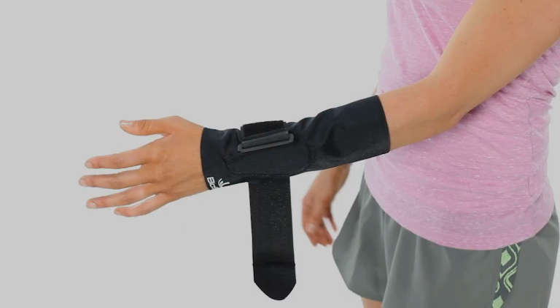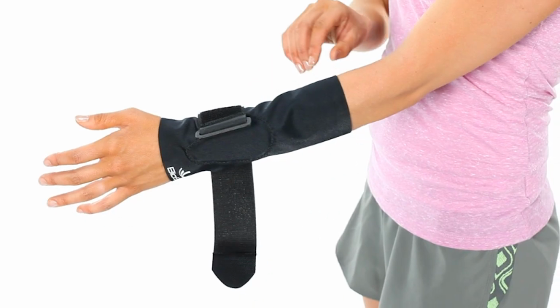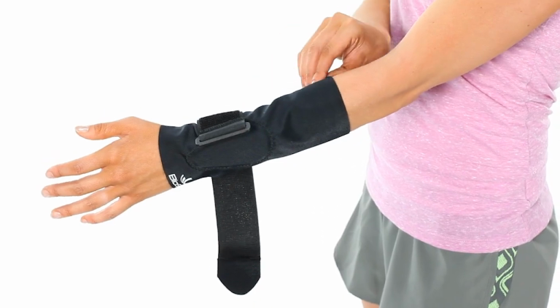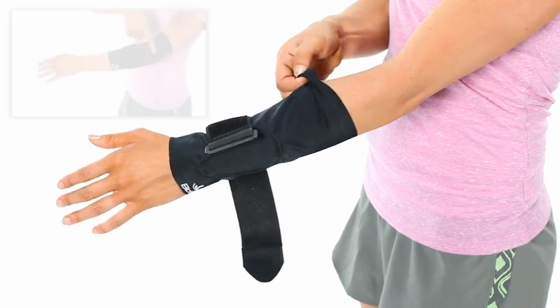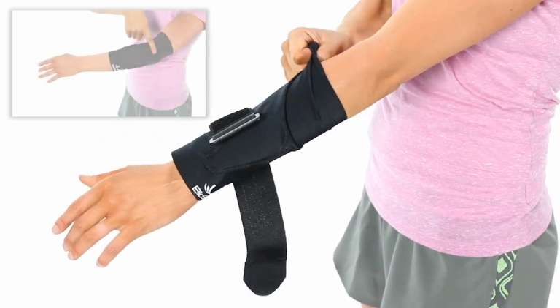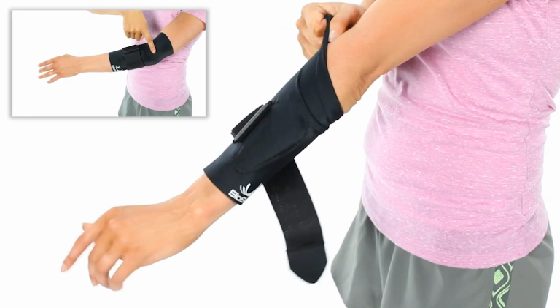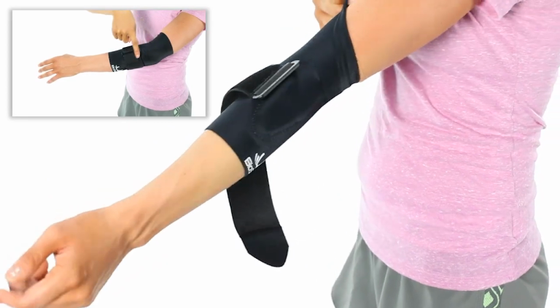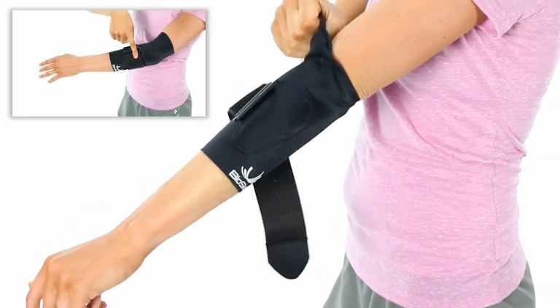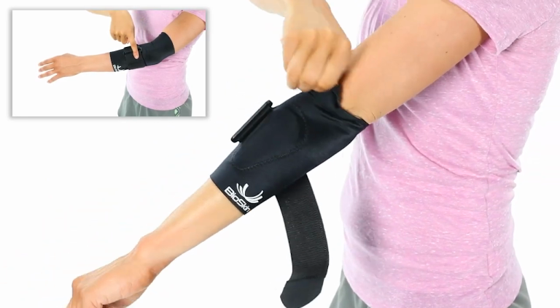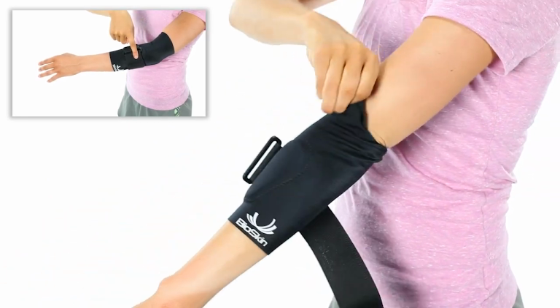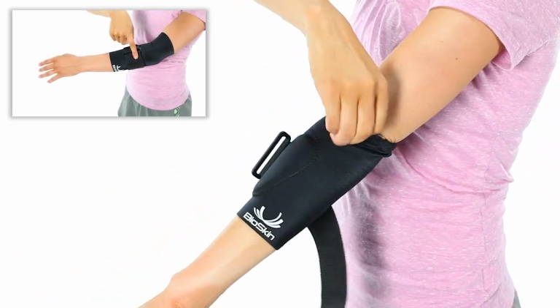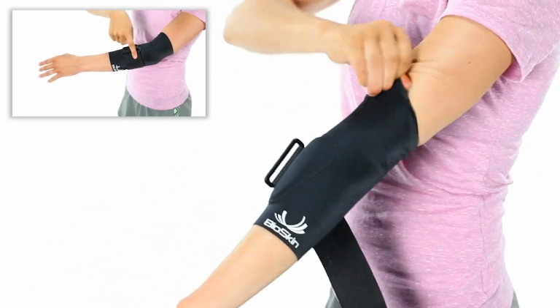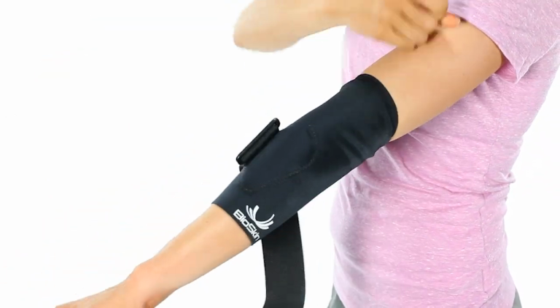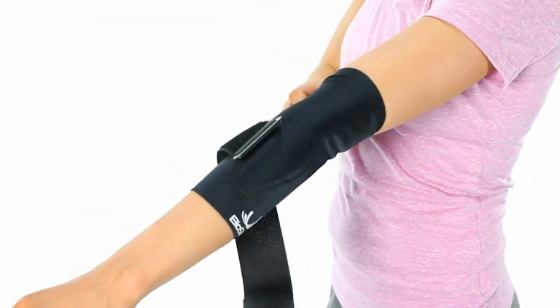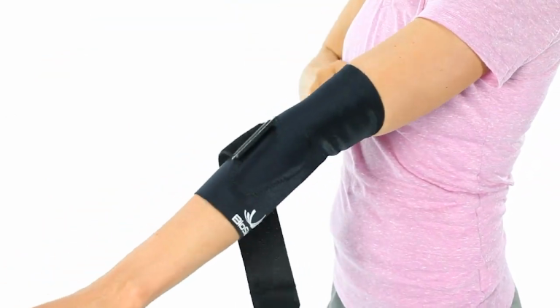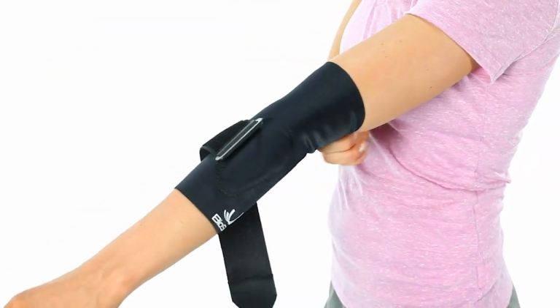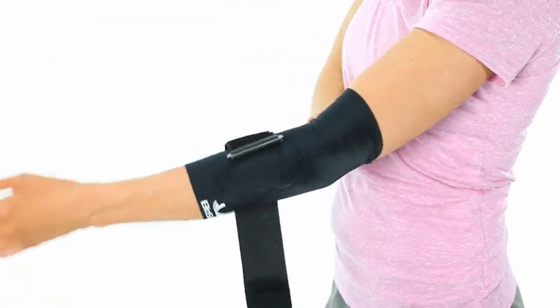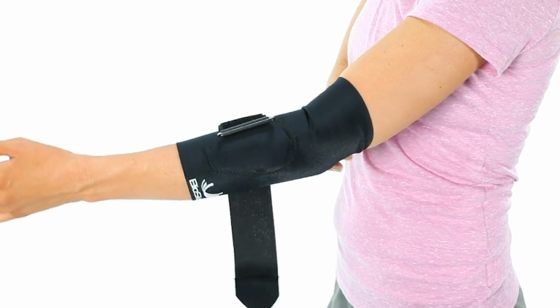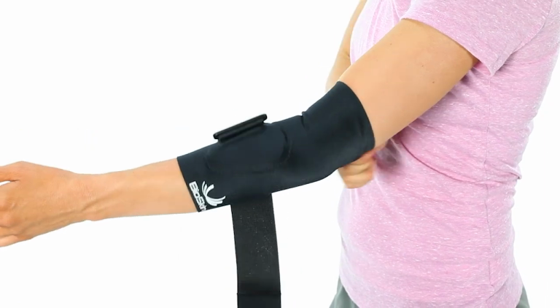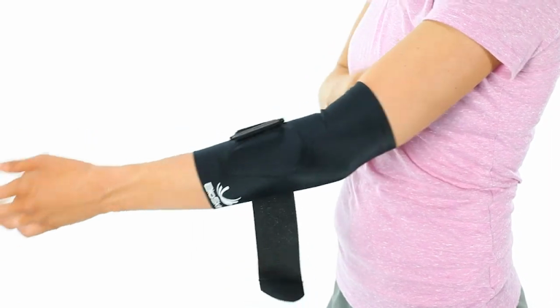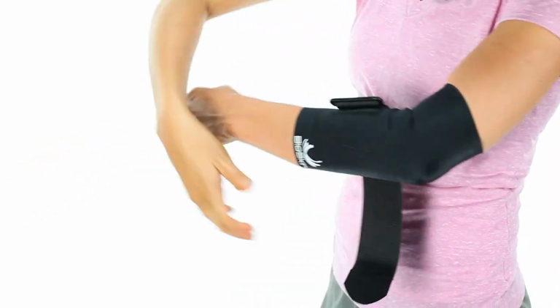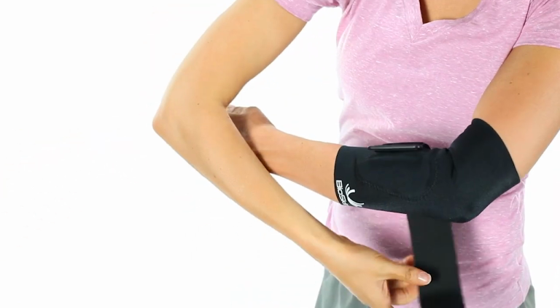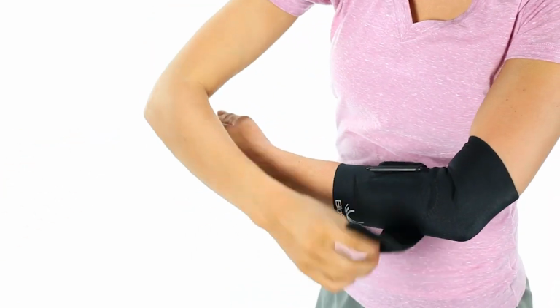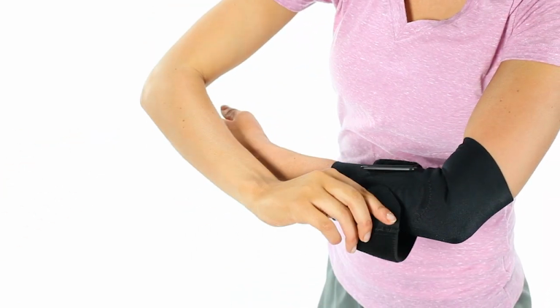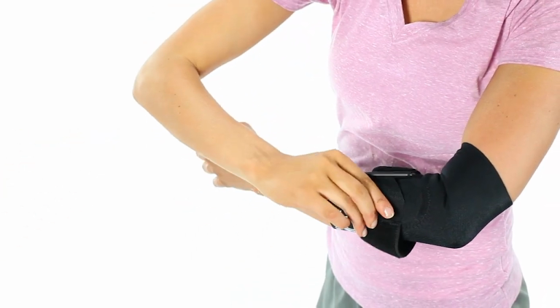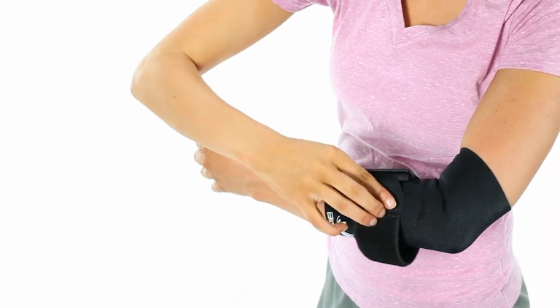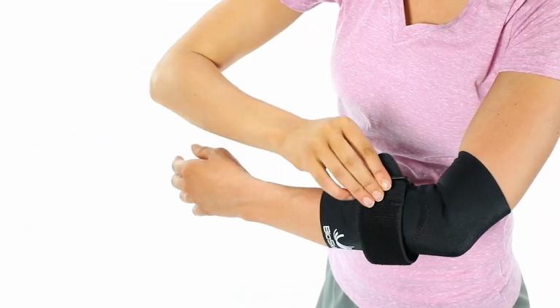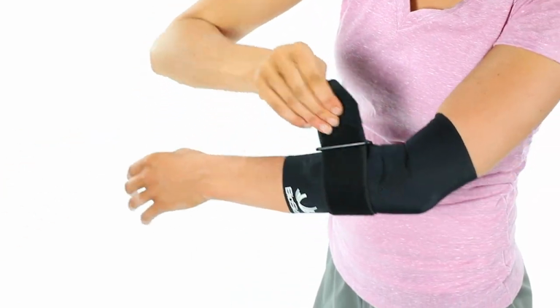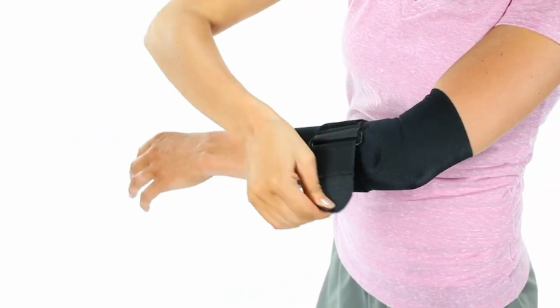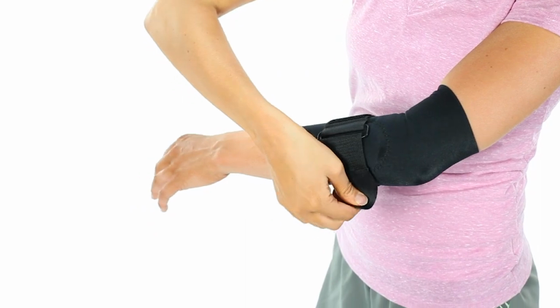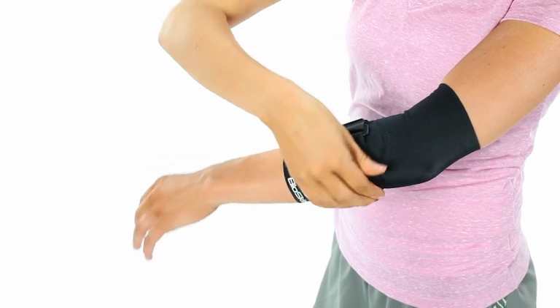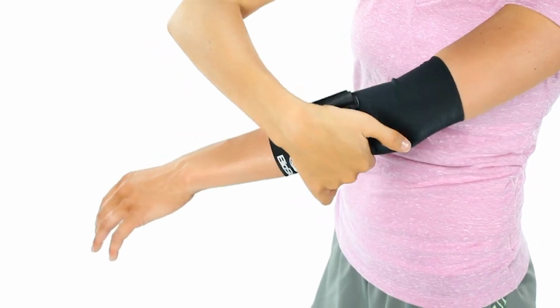For tennis elbow, position the gel pad two inches from the lateral epicondyle head with the smaller end of the pad pointing toward your wrist. Finish by feeding the strap through the D-ring. Tighten and attach.